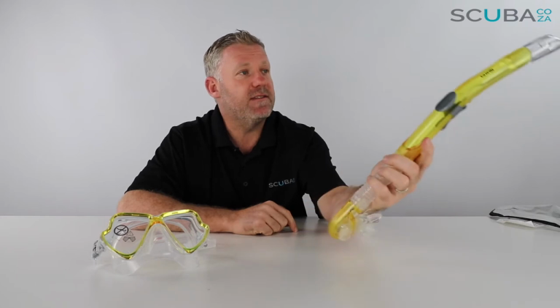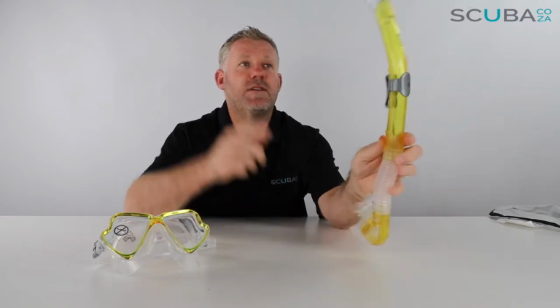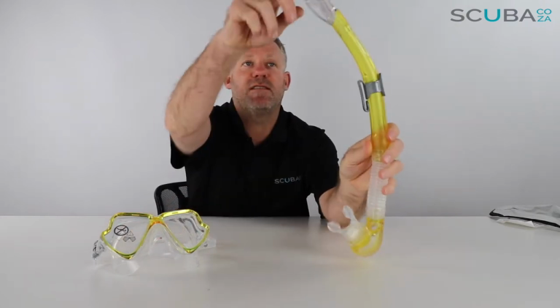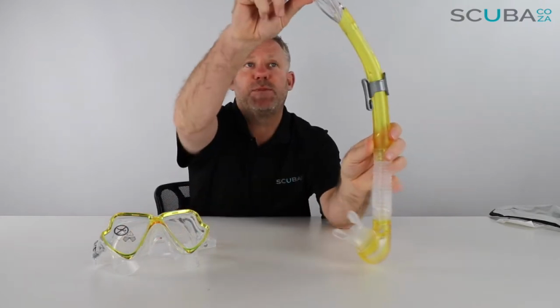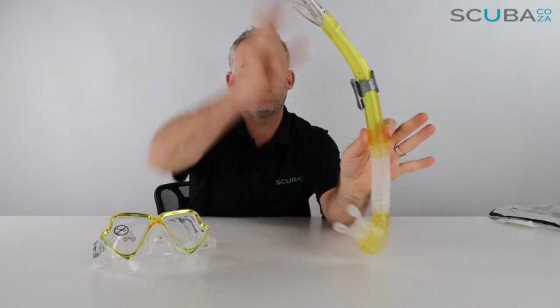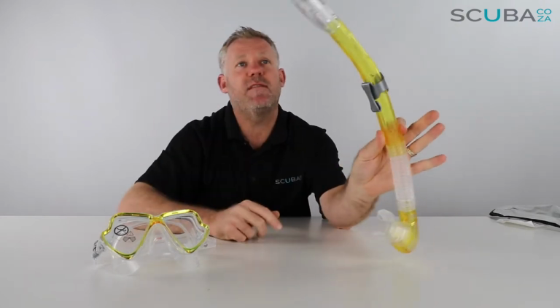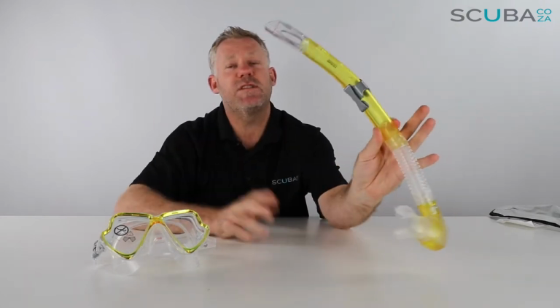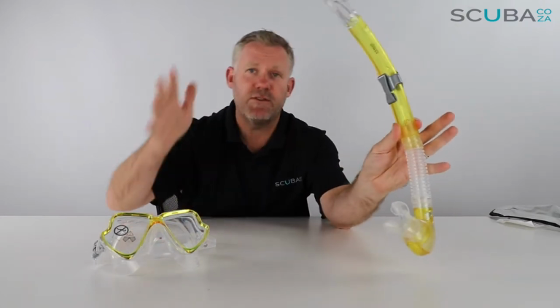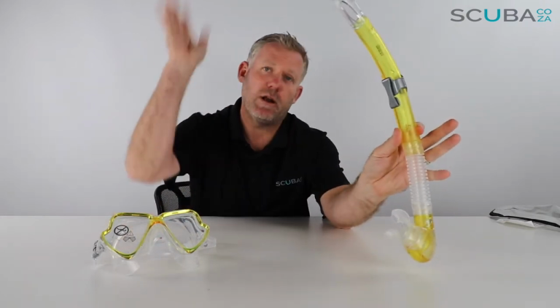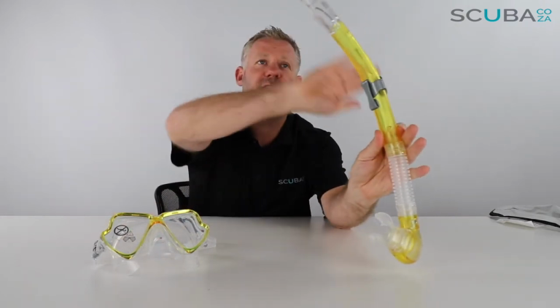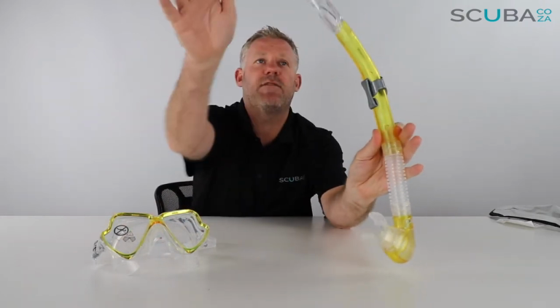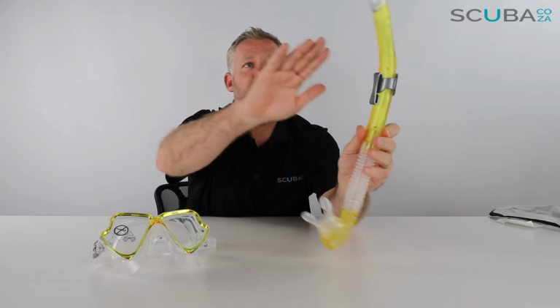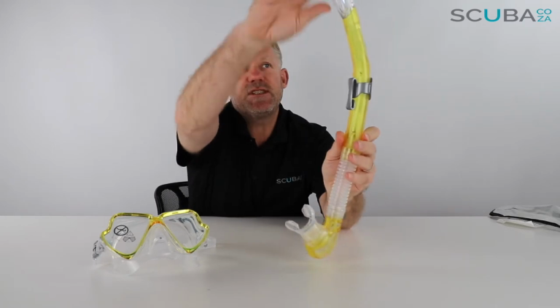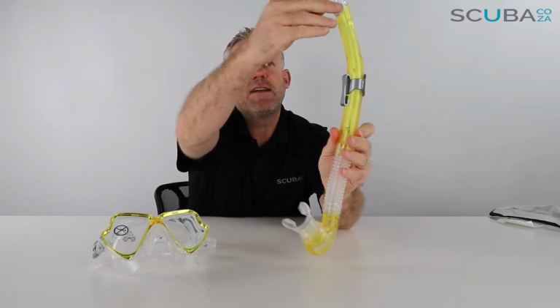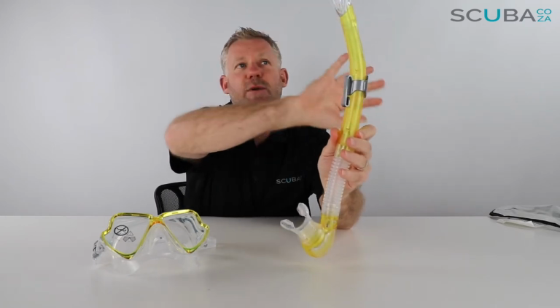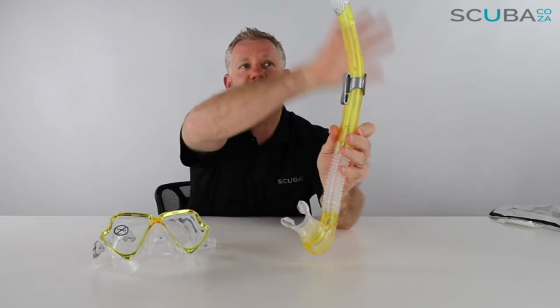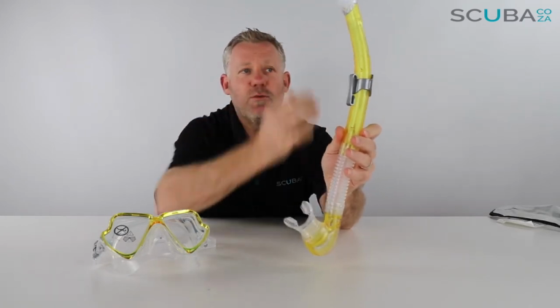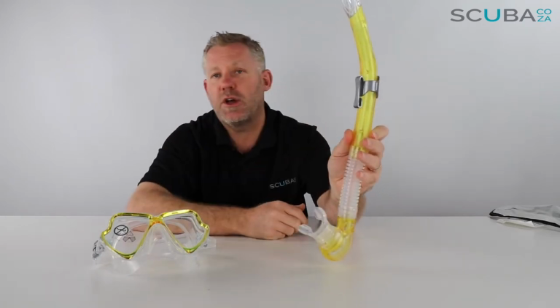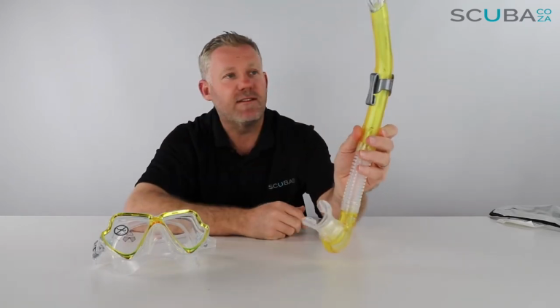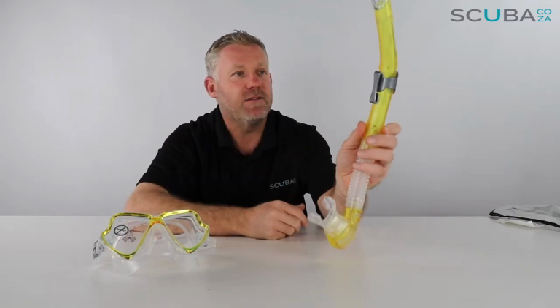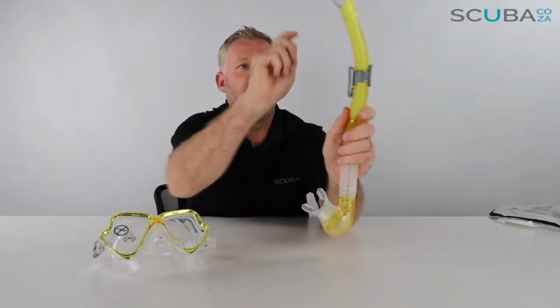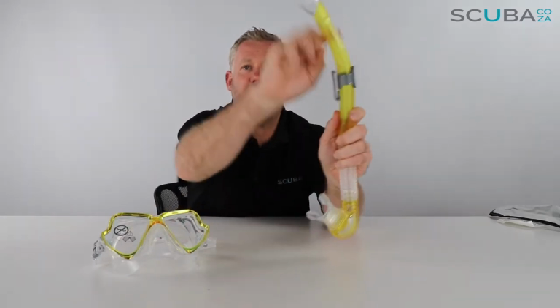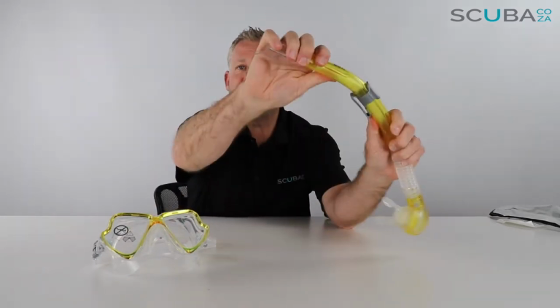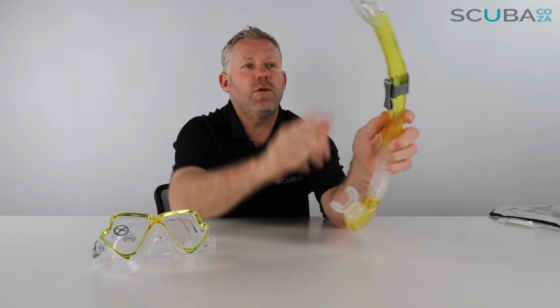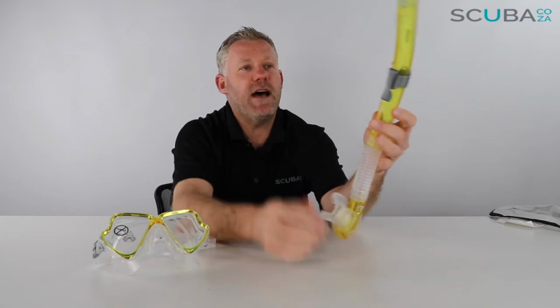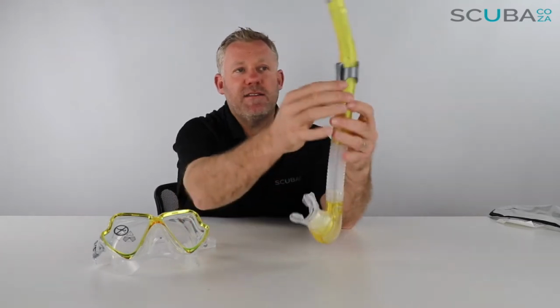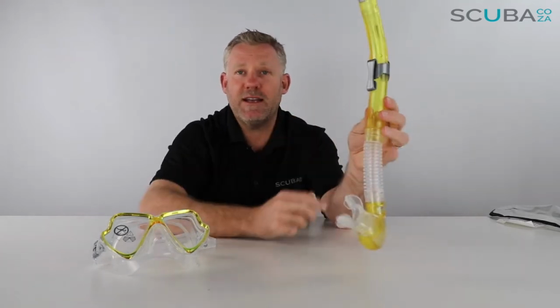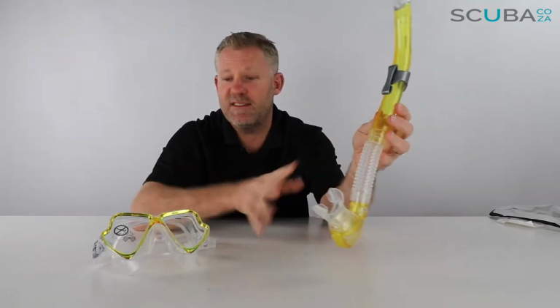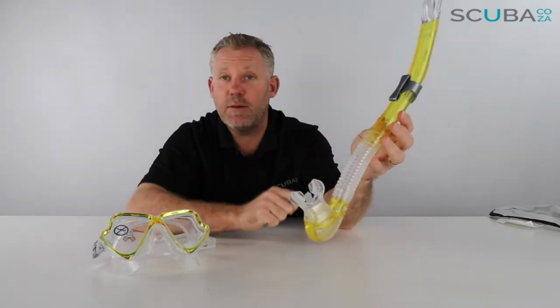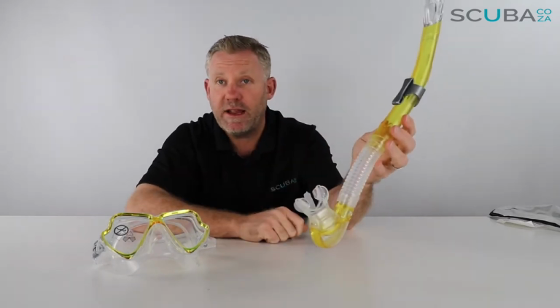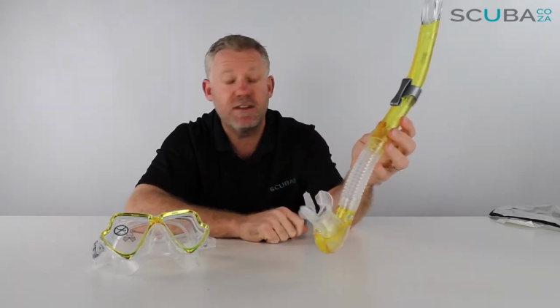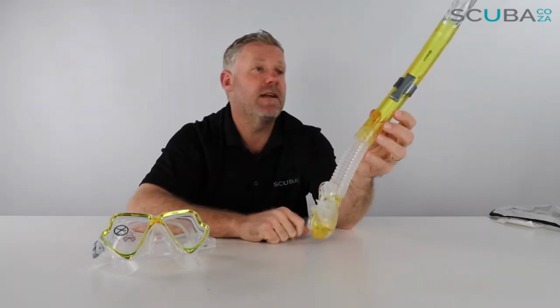The snorkel has got a little splash protector up at the top, which is cool. So if you're swimming along and a wave comes over, it's designed to stop tons of water going inside the snorkel. It's quite a rigid snorkel design with a nice bright color — they come in a range of different colors on our site.